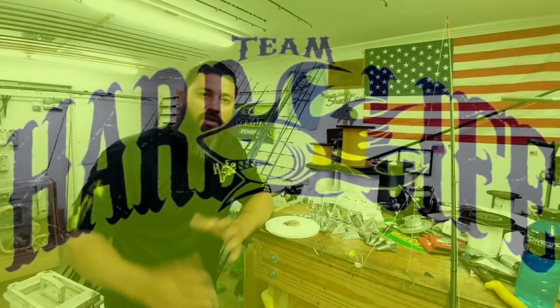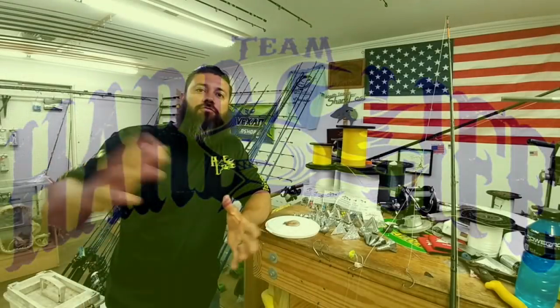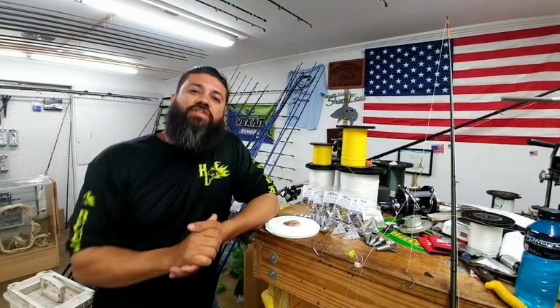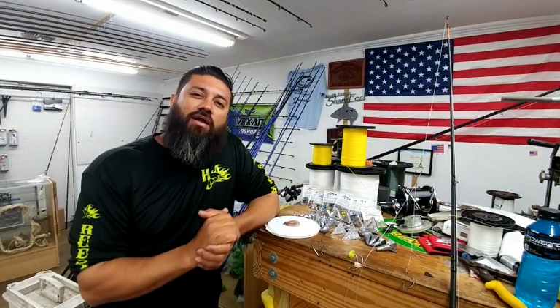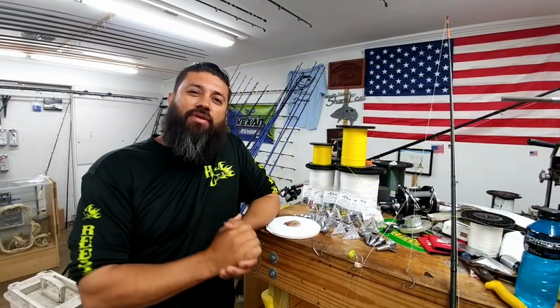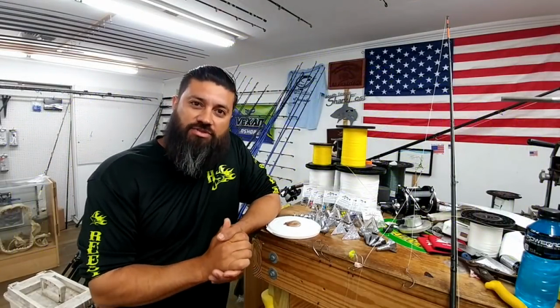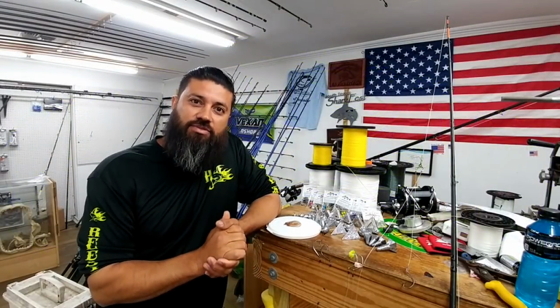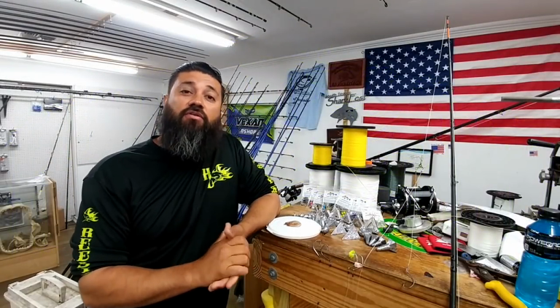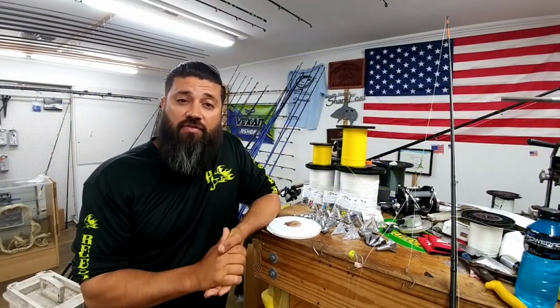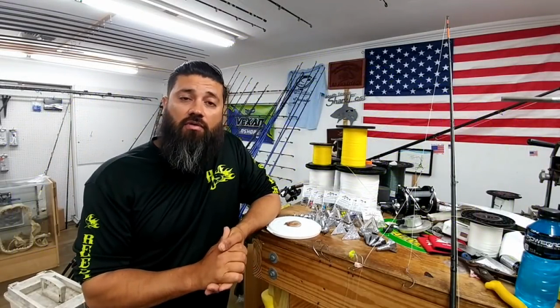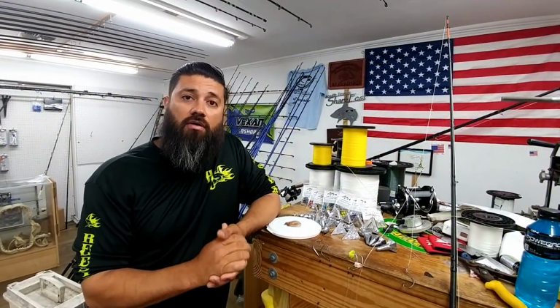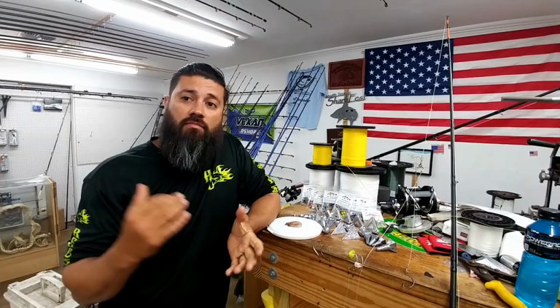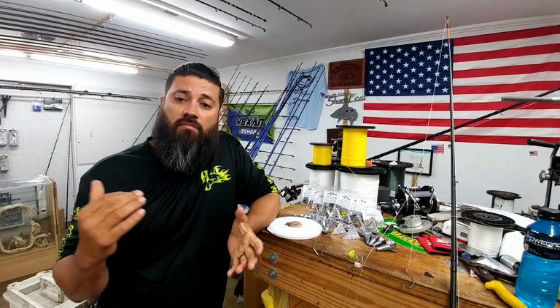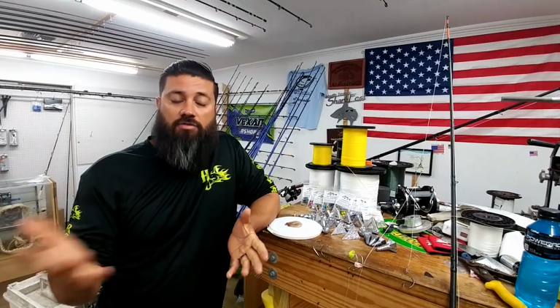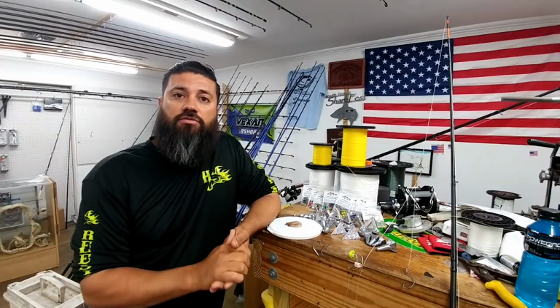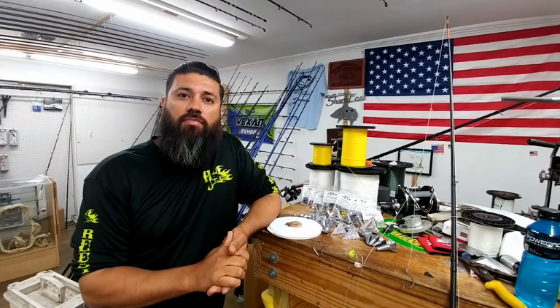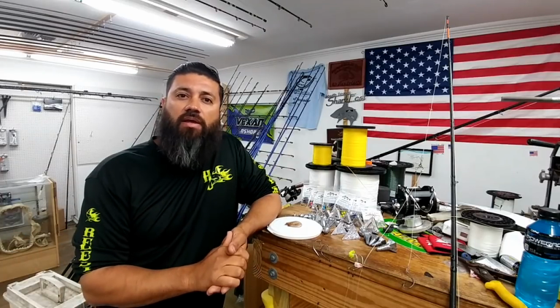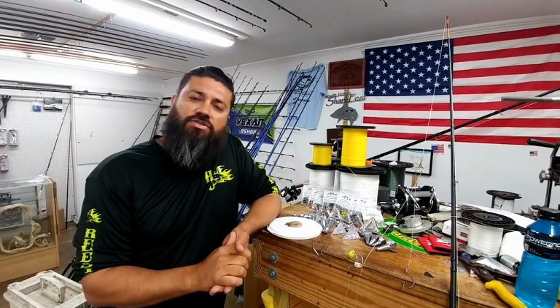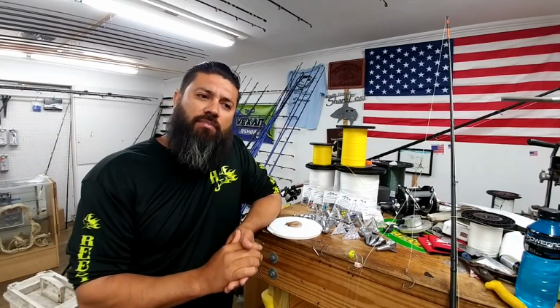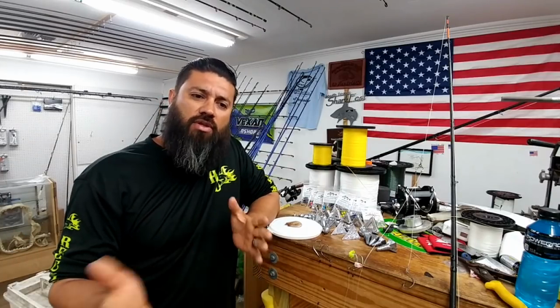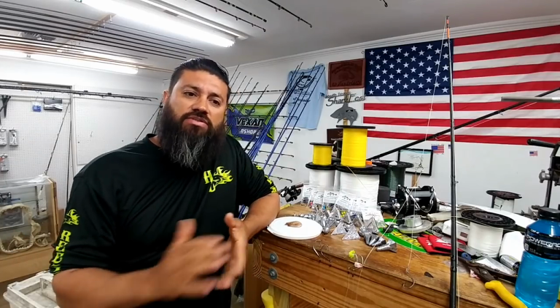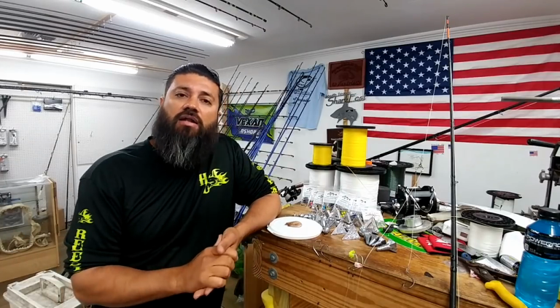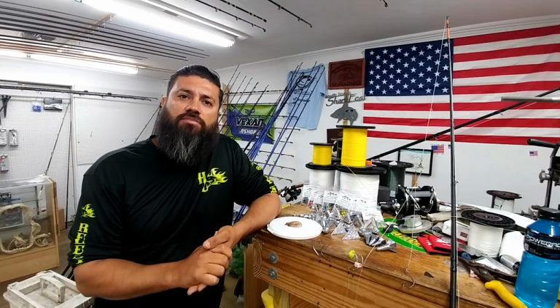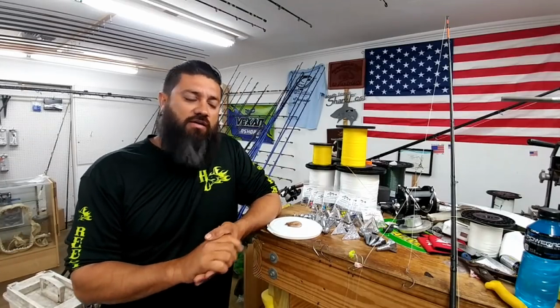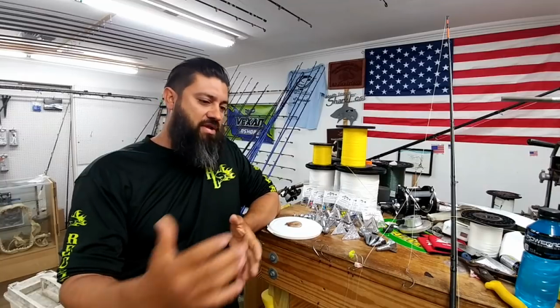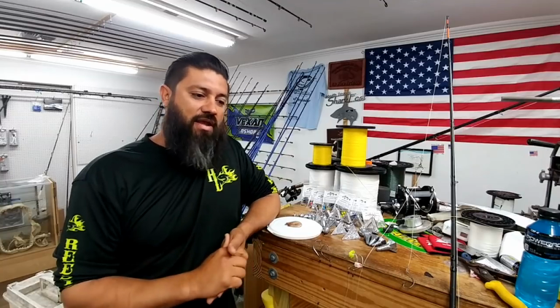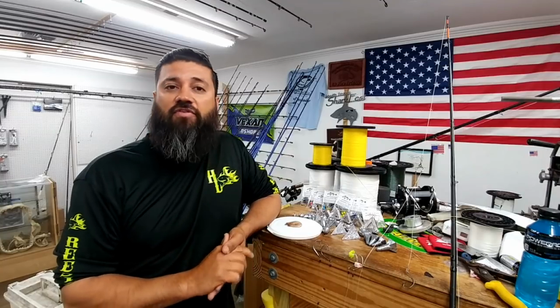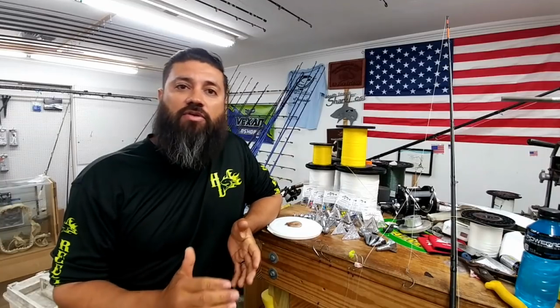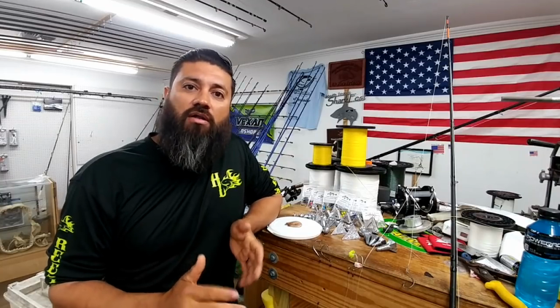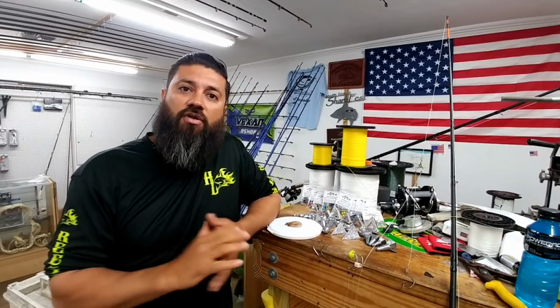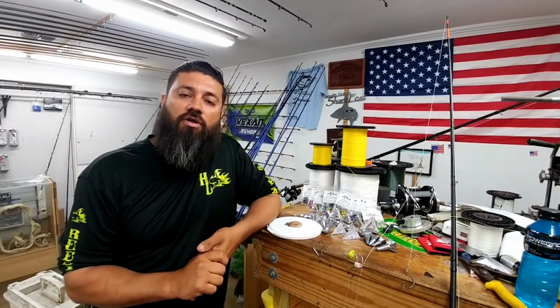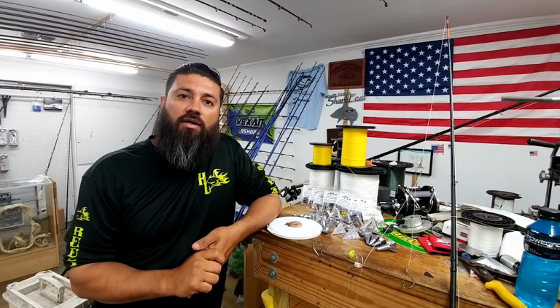Hello, this is Team Hardlife Captain Albert Zattucci bringing you another video on how to make a purchase and keep it within reason. A lot of times you have 10, 15, maybe 20 dollars burning a hole in your pocket.